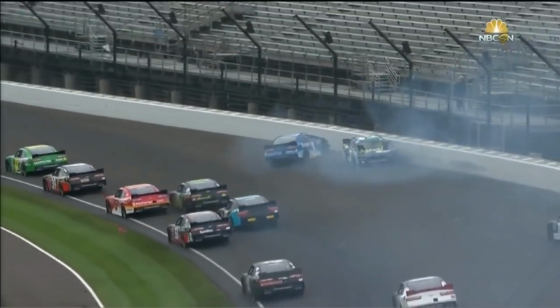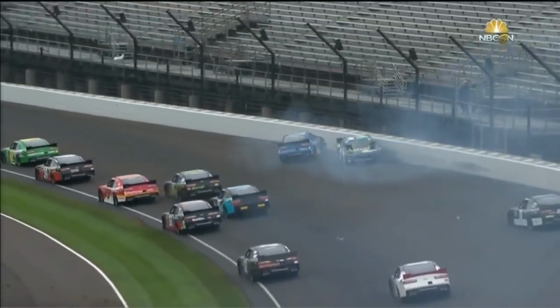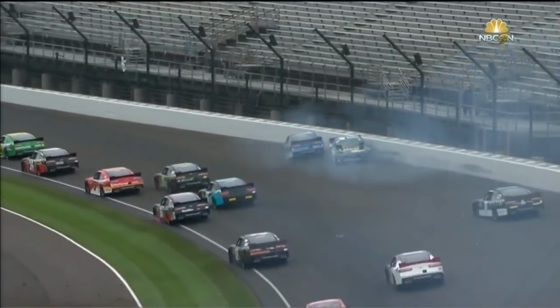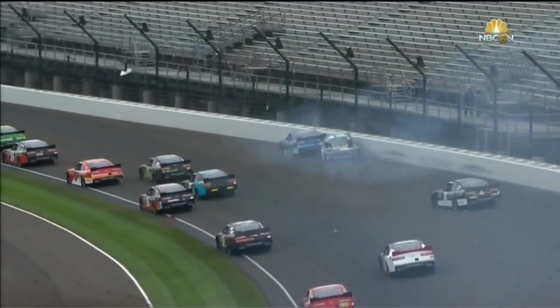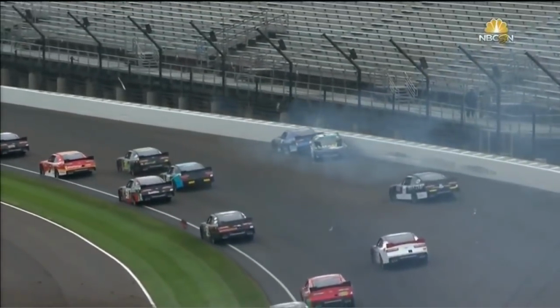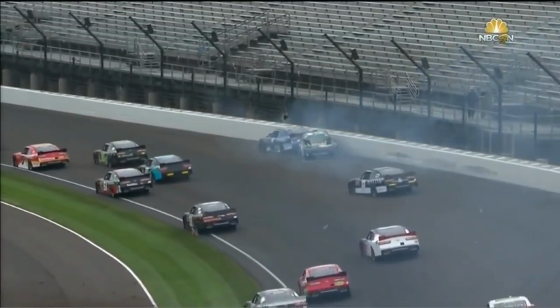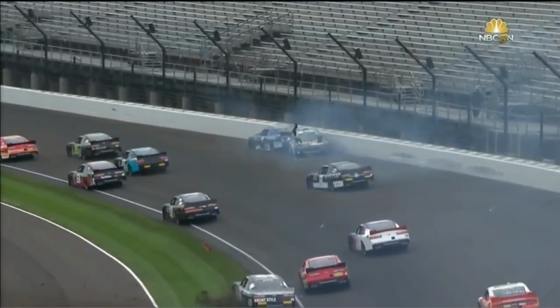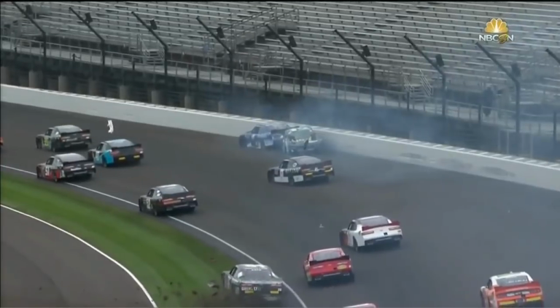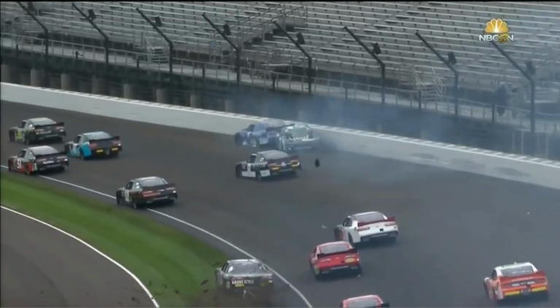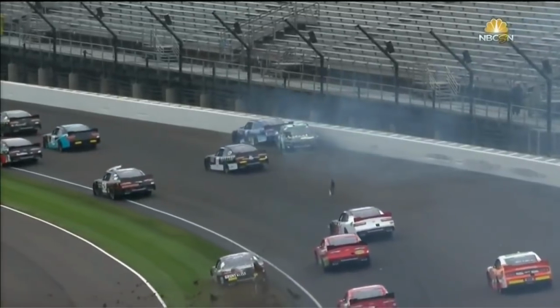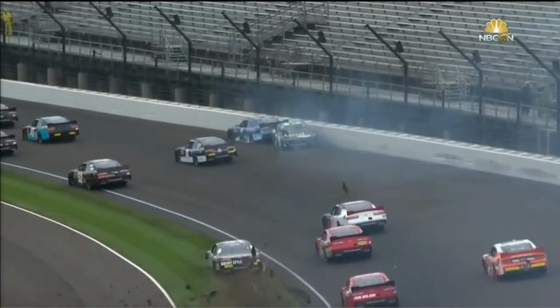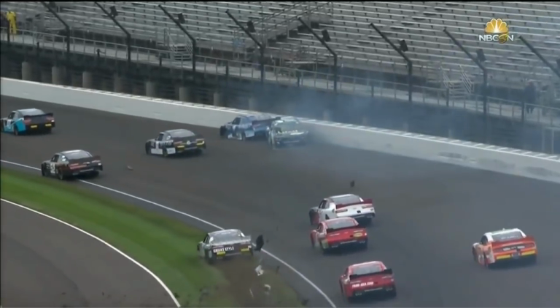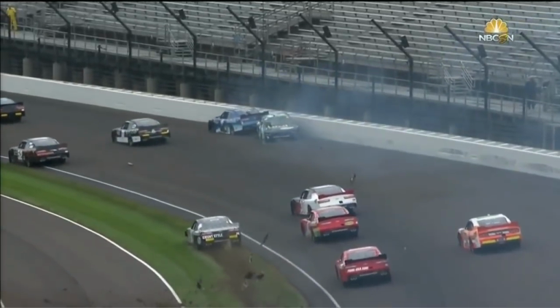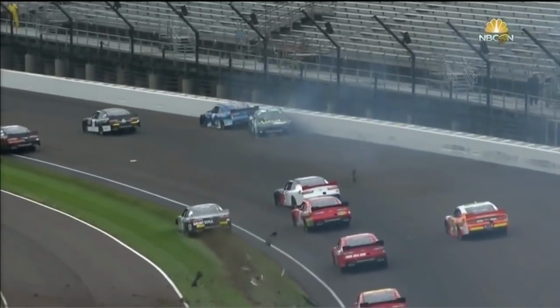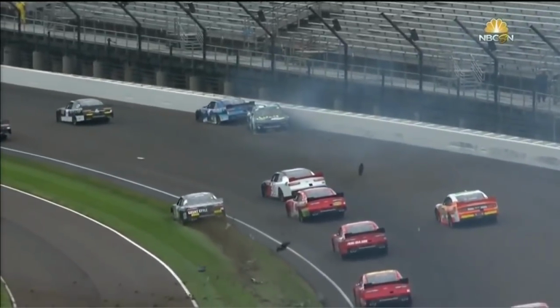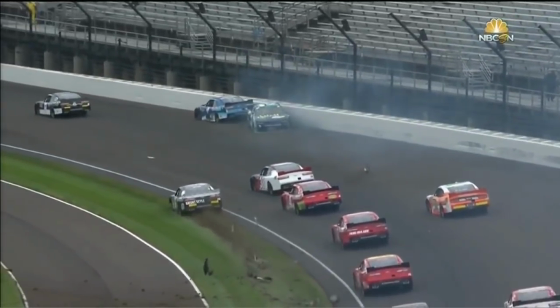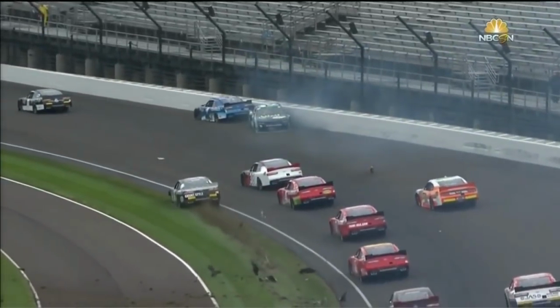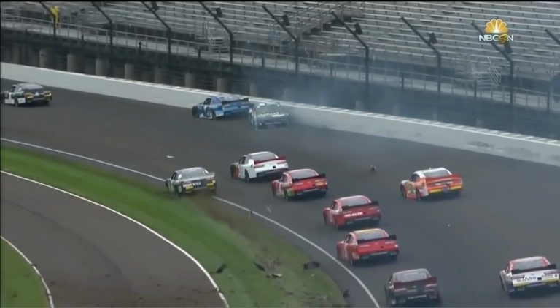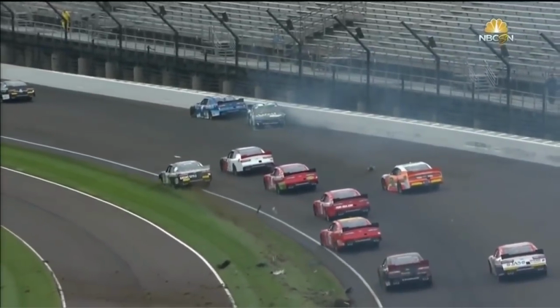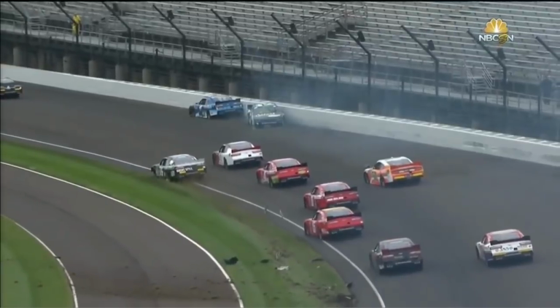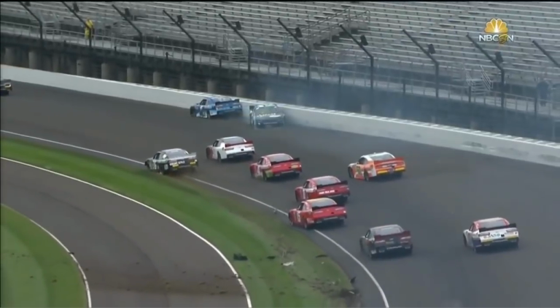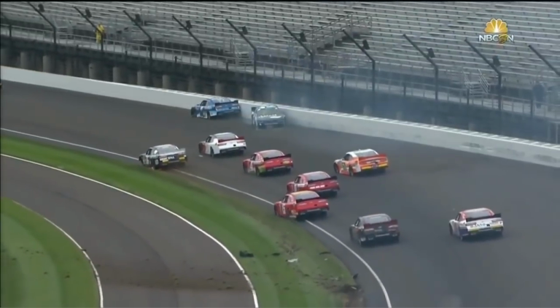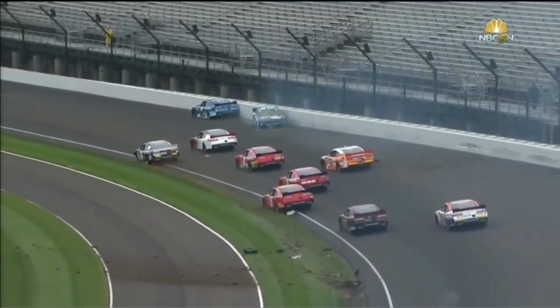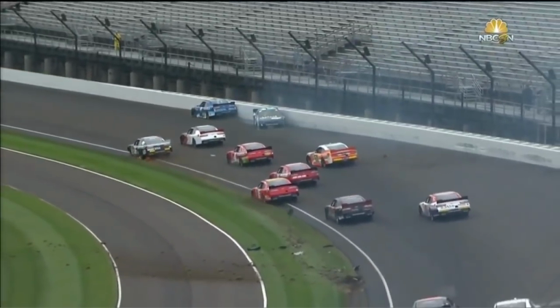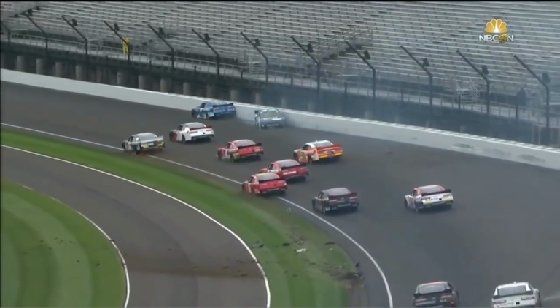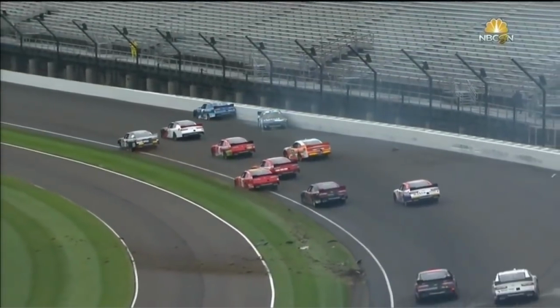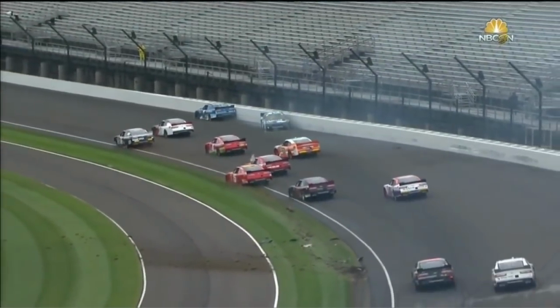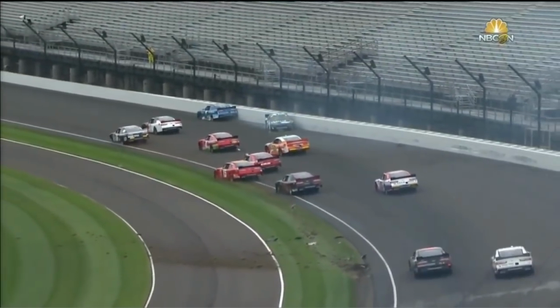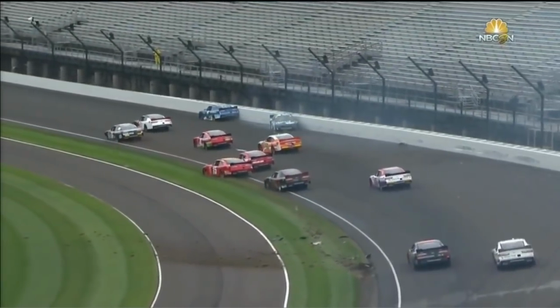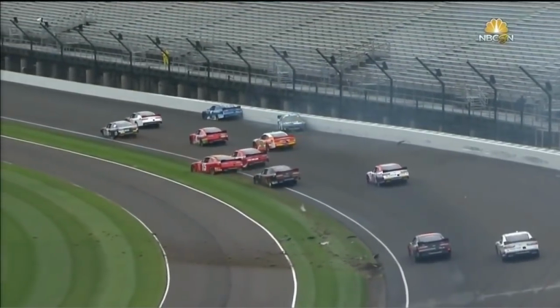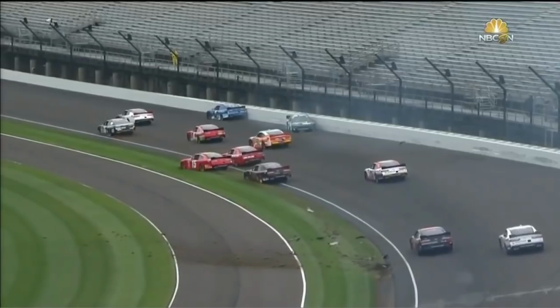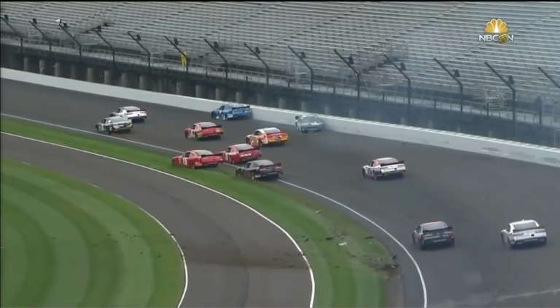These cars were running fifth and seventh at the time of the accident. Then you see the 76 — my goodness, parts flying off that car as he went through the grass to try to avoid the cars in front of him. Yeah, that 76 — Spencer Boyd.